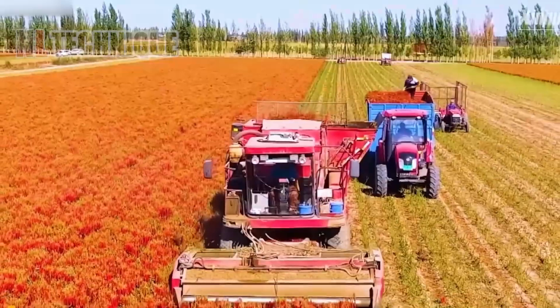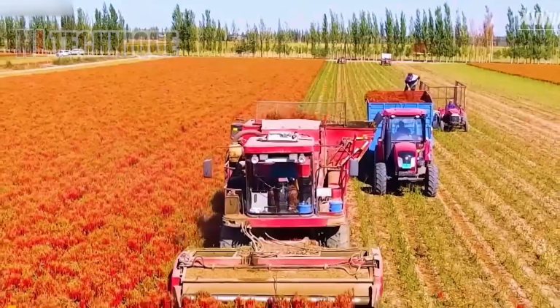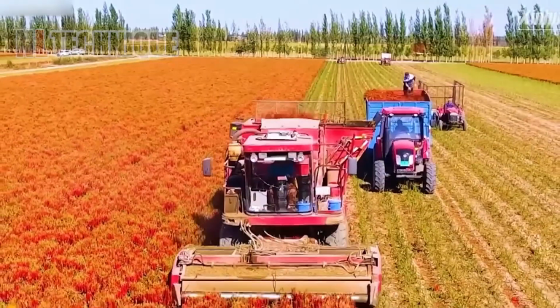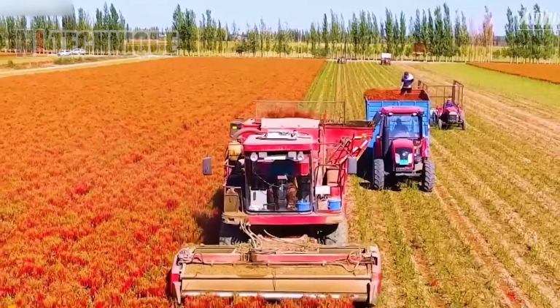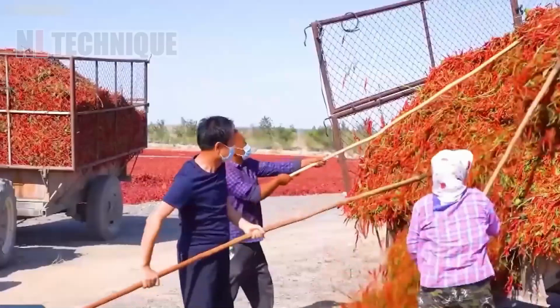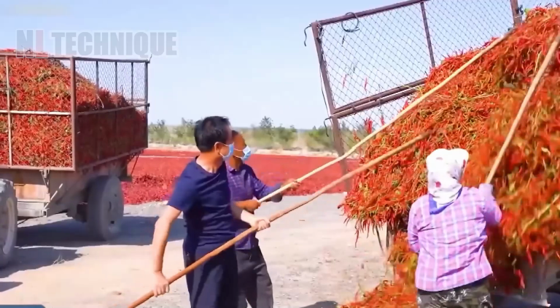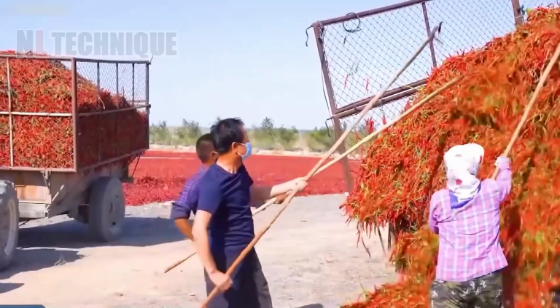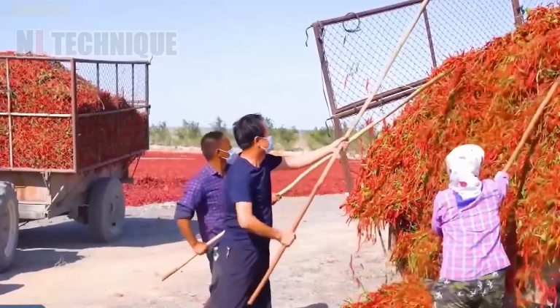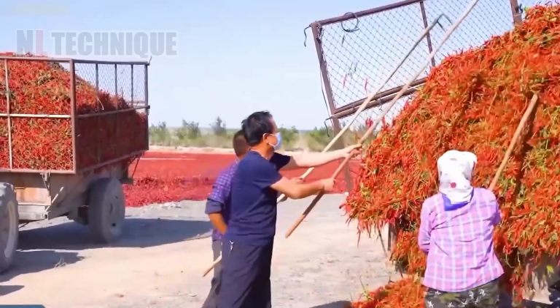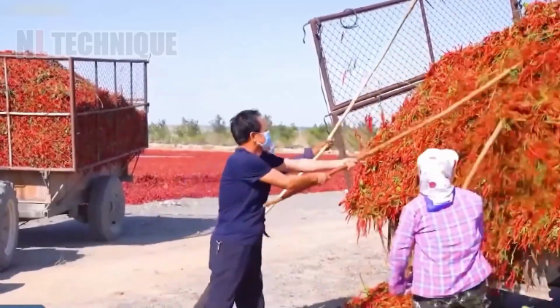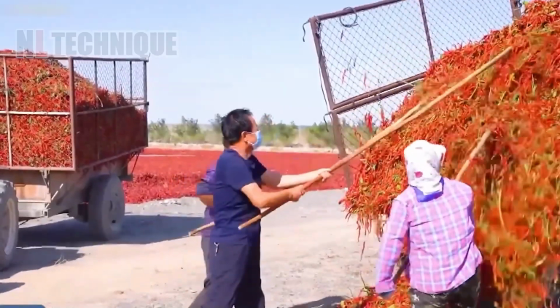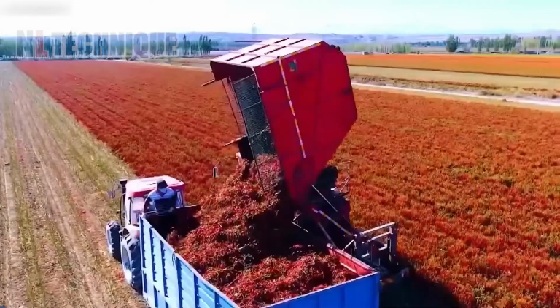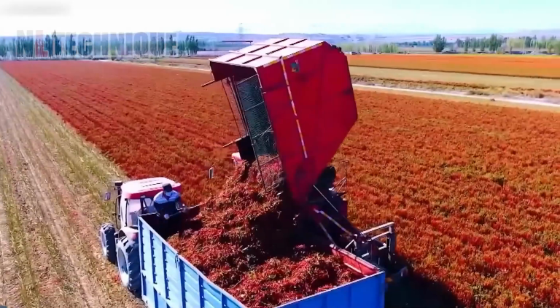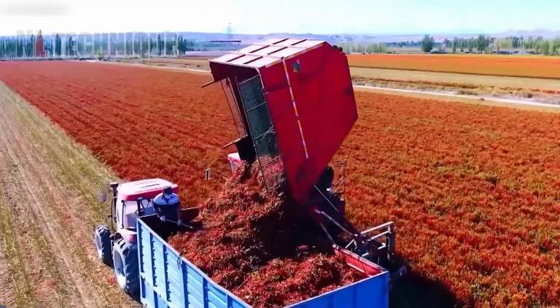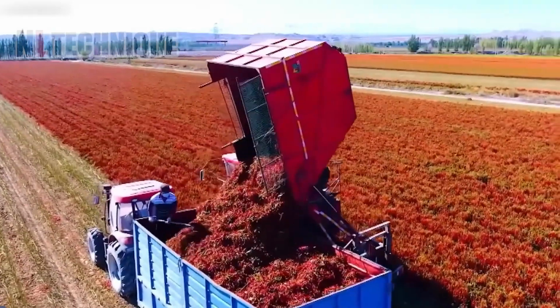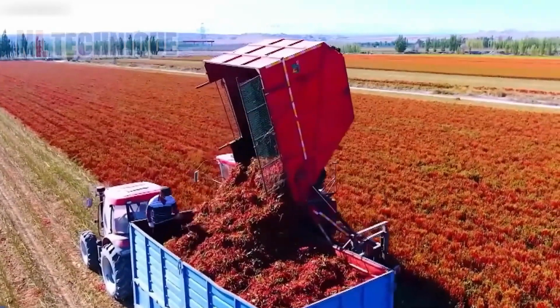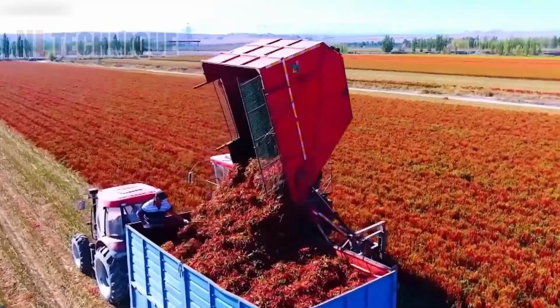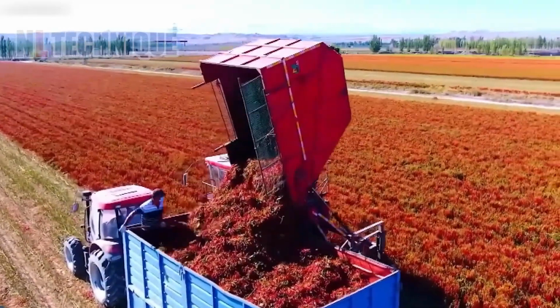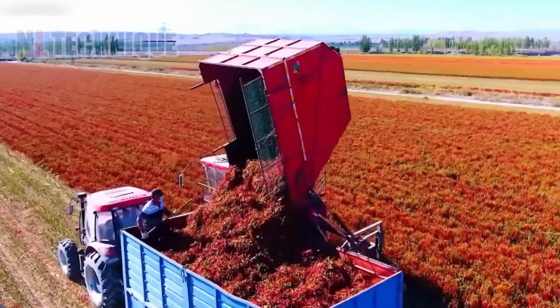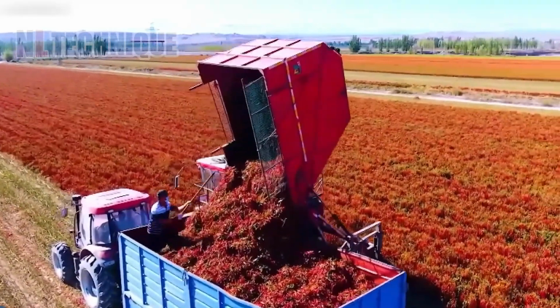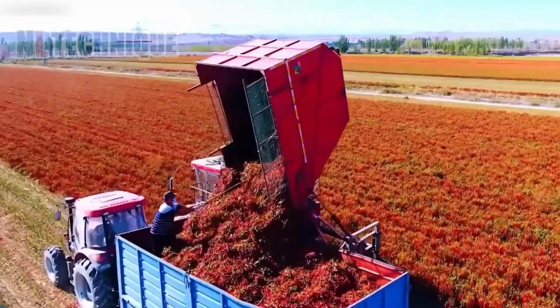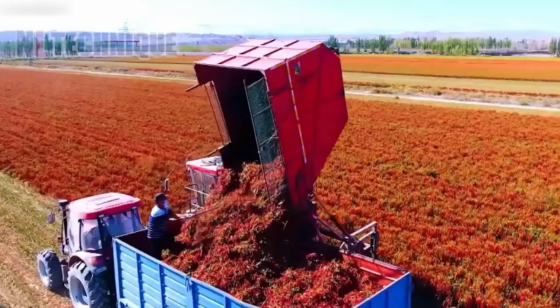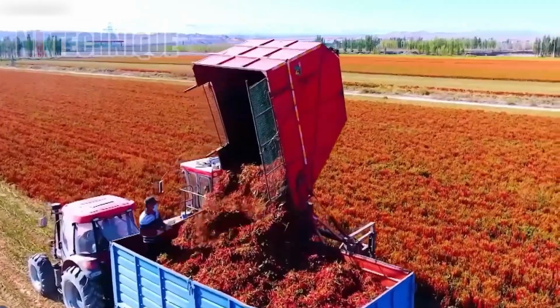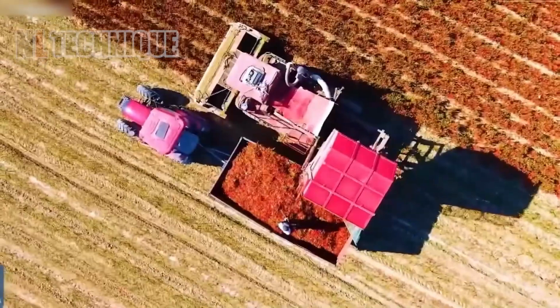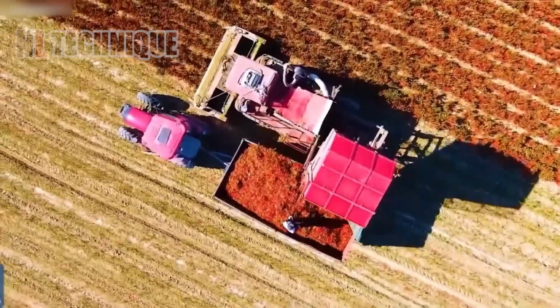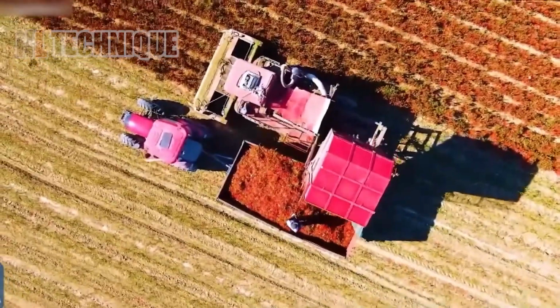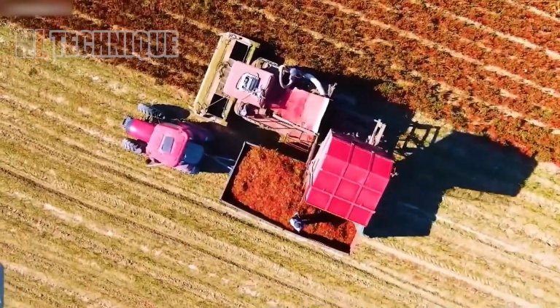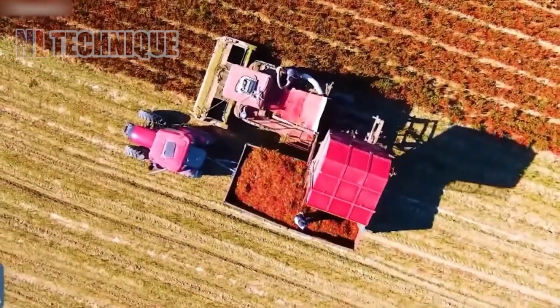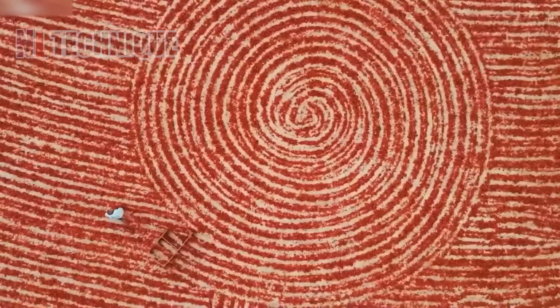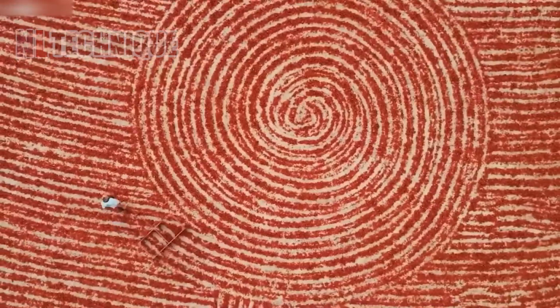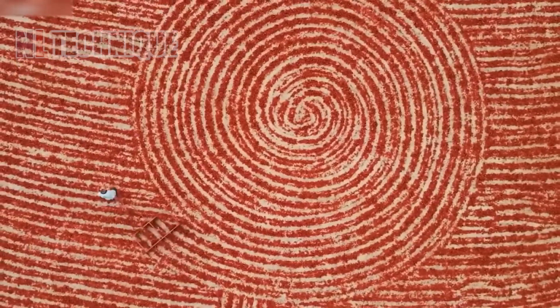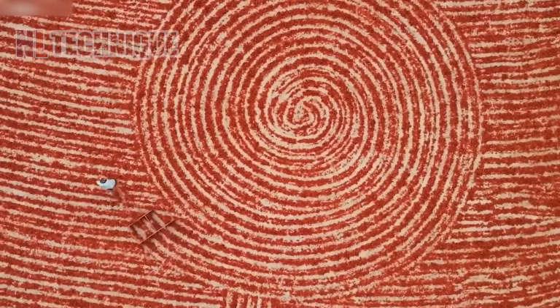In the field, a specialized harvester swiftly collects ripe red peppers, transferring them onto a large truck for transport to subsequent processing stages.